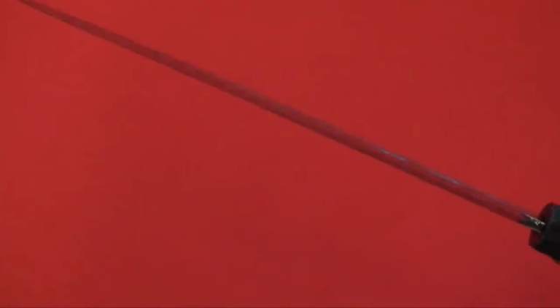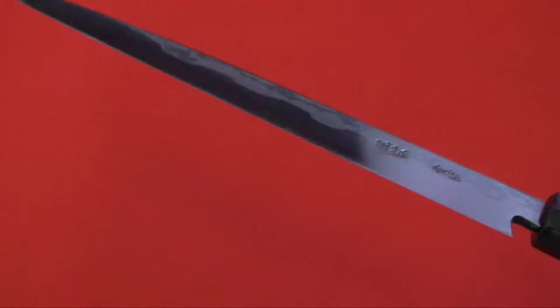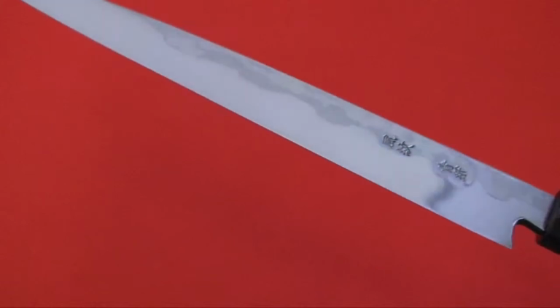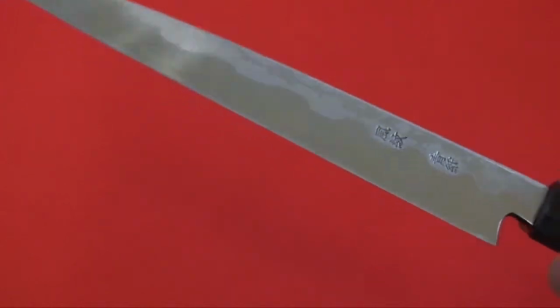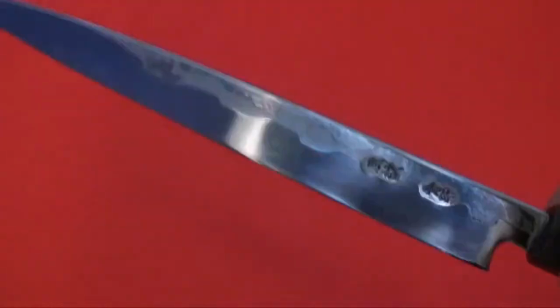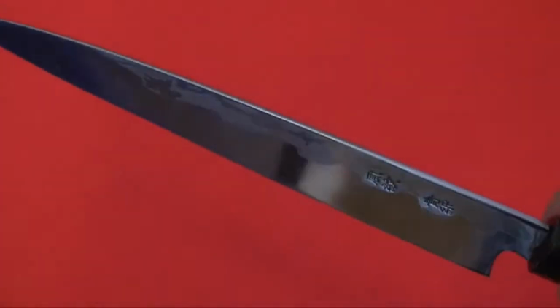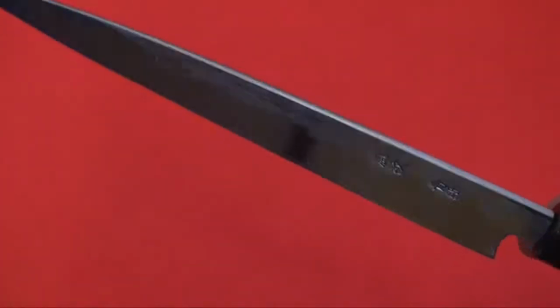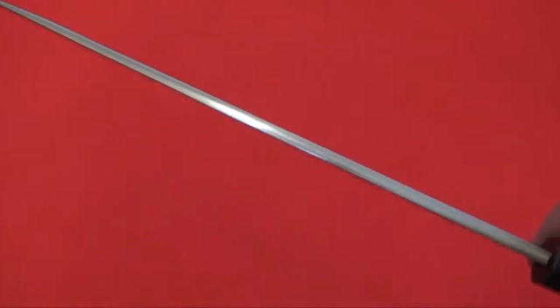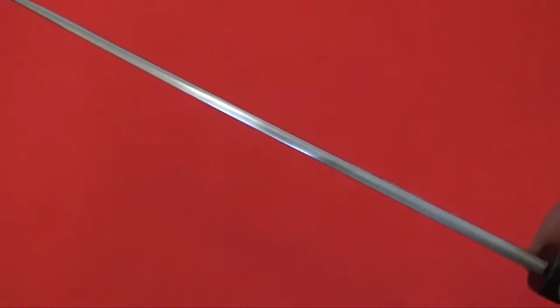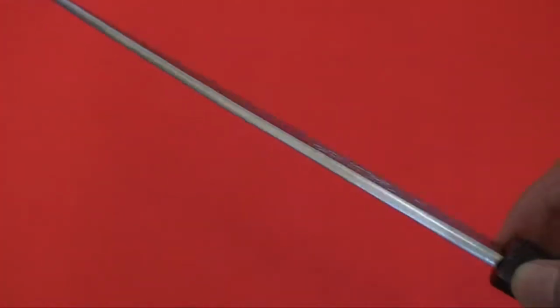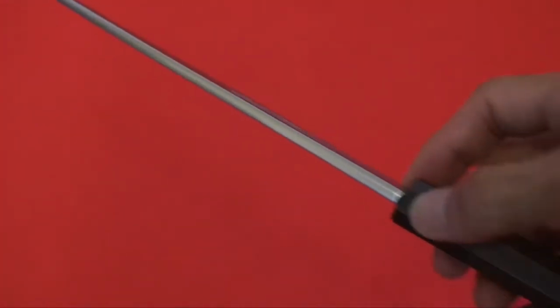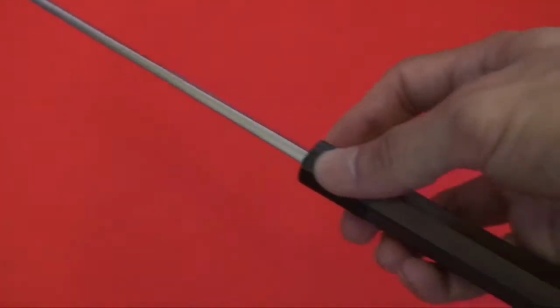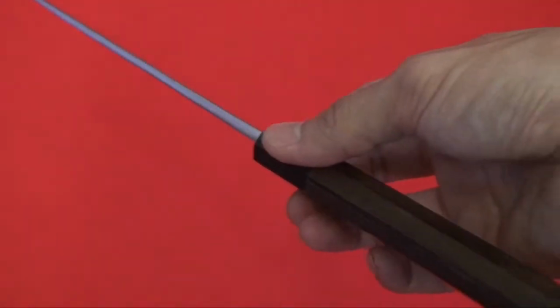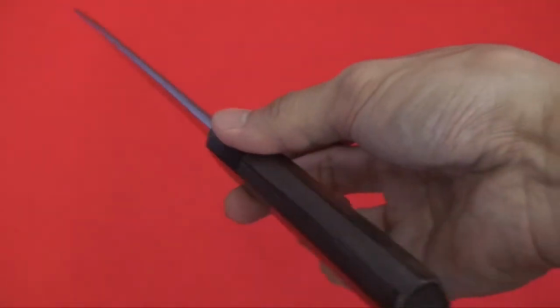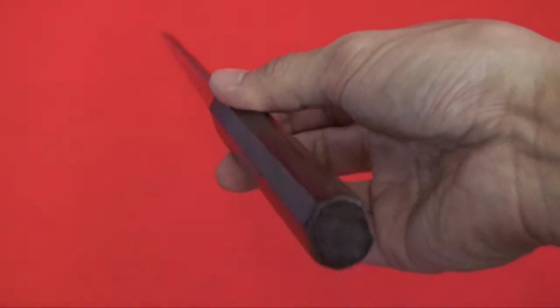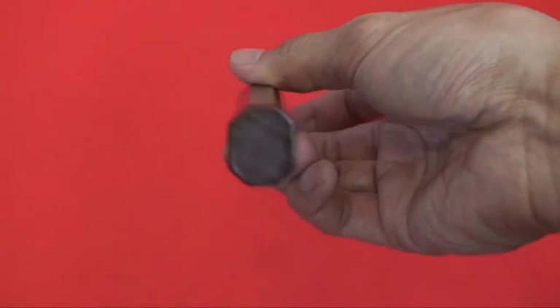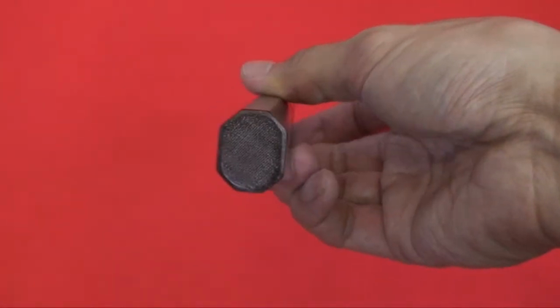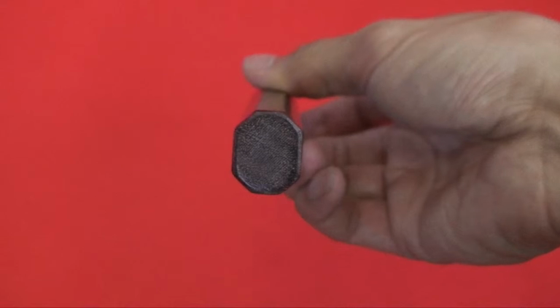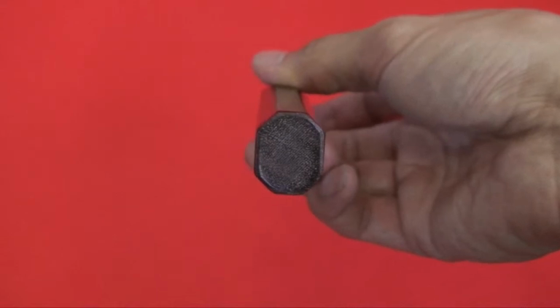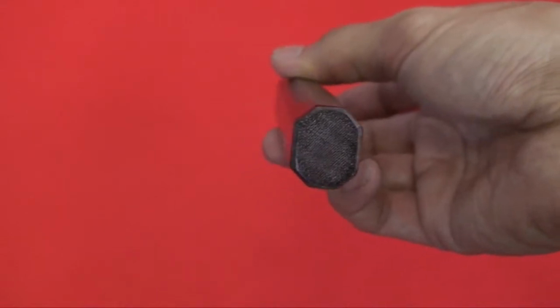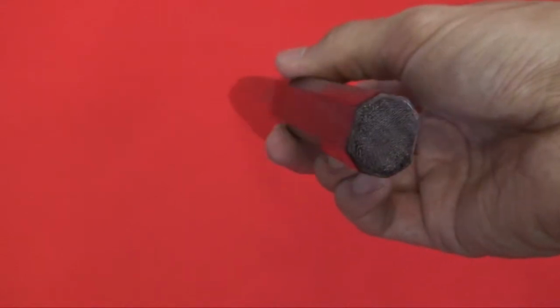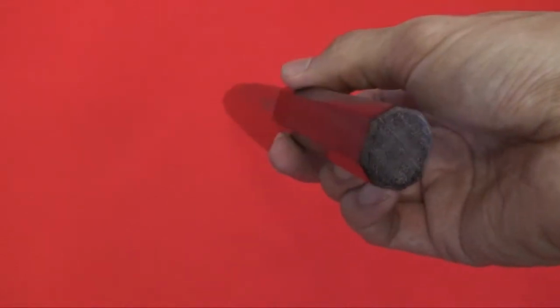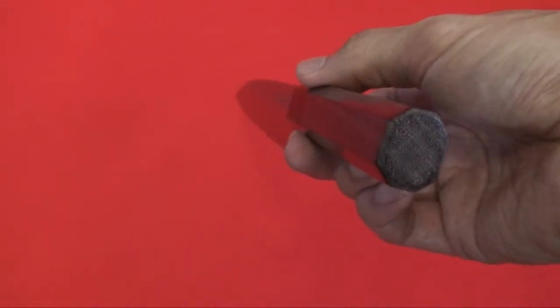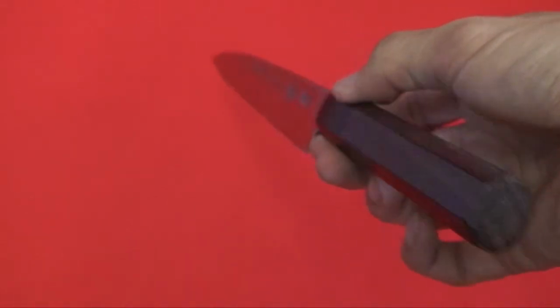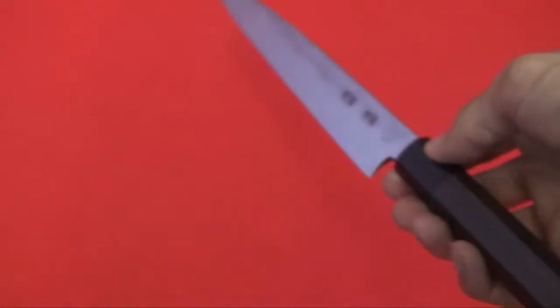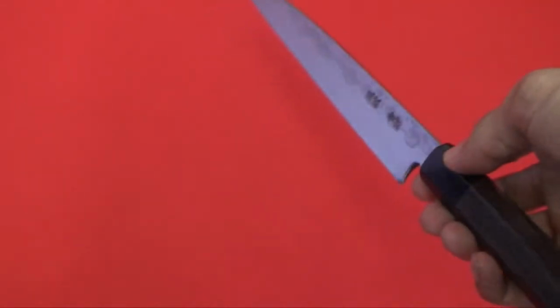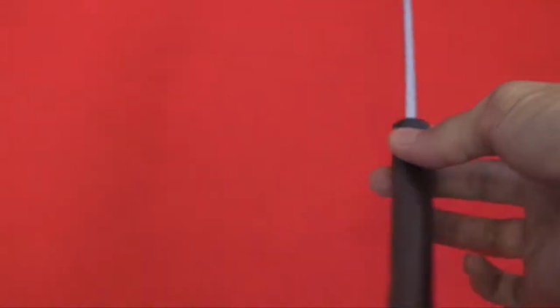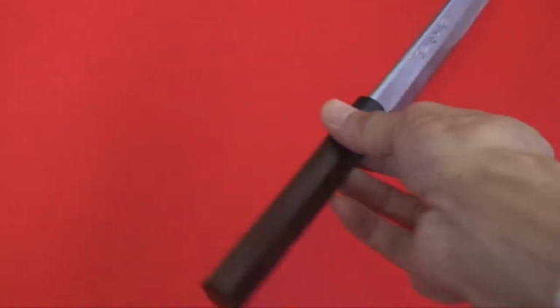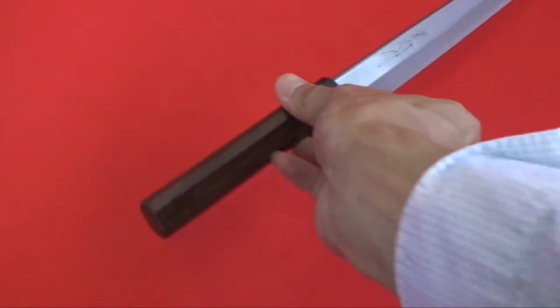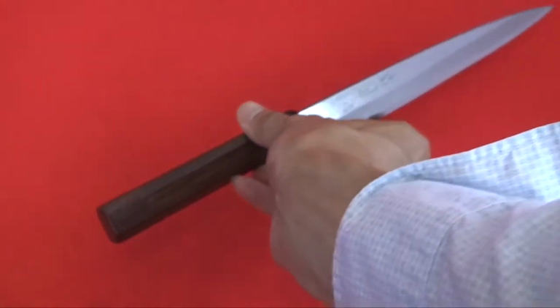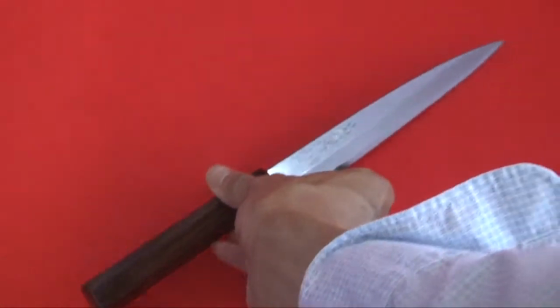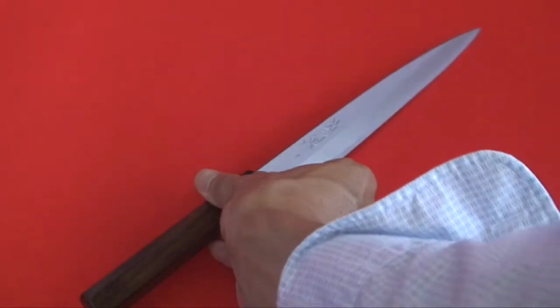It's made with Aogami Nigo — that's blue steel number 2. It is a layered steel, so you can see a beautiful pattern on the blade.